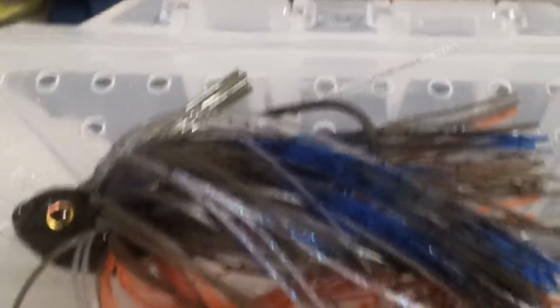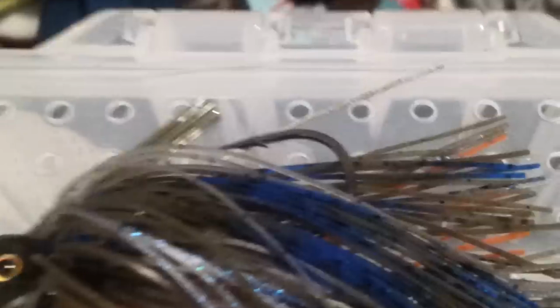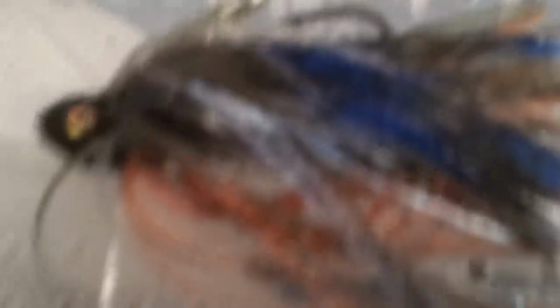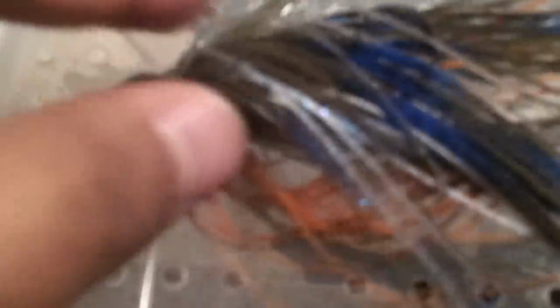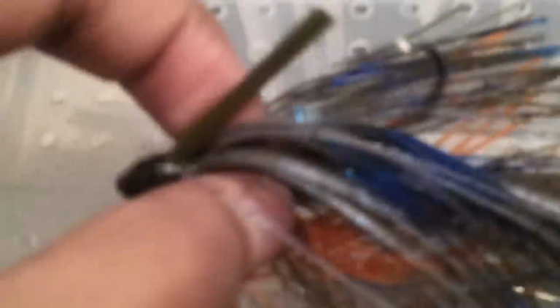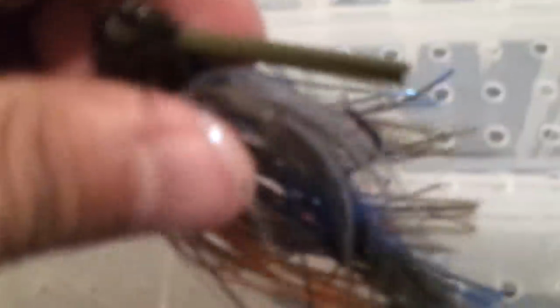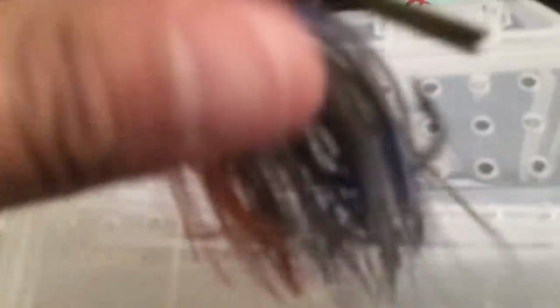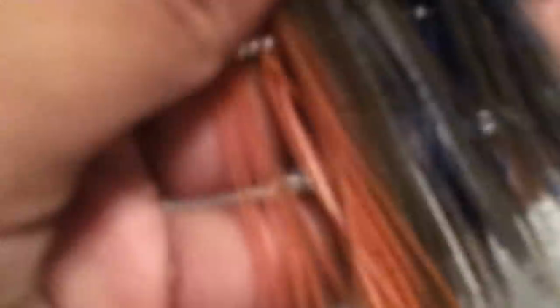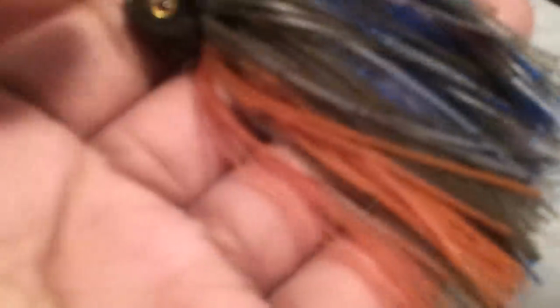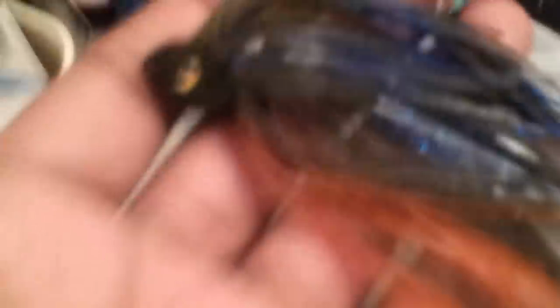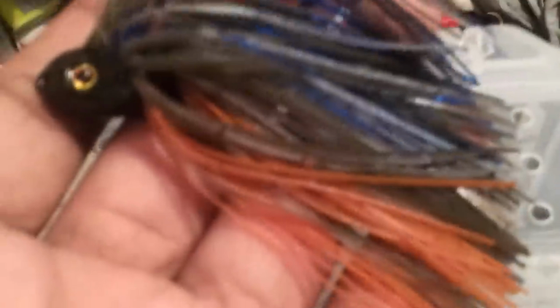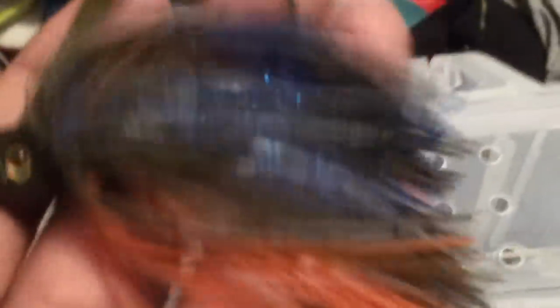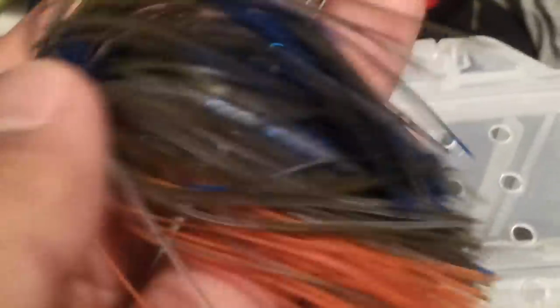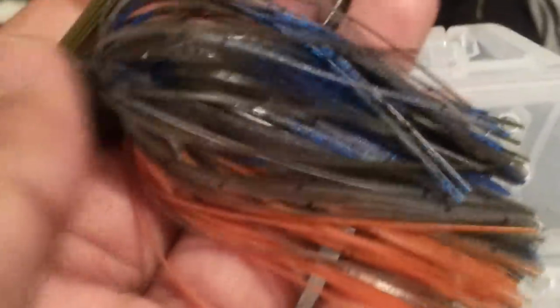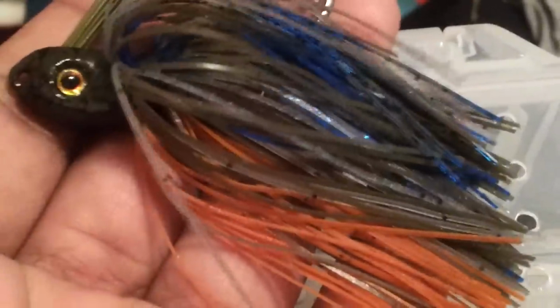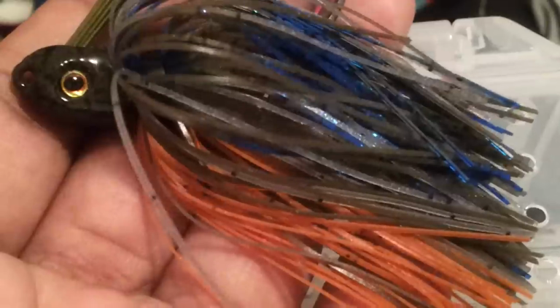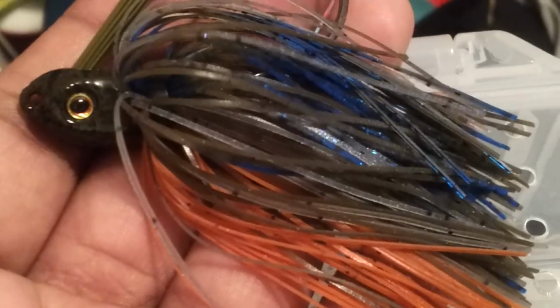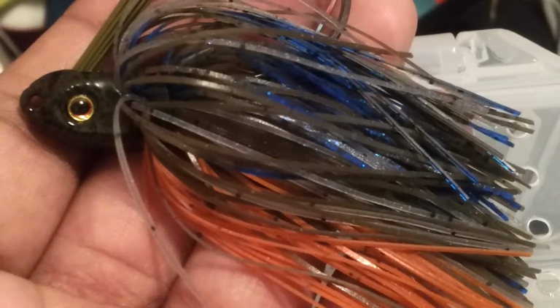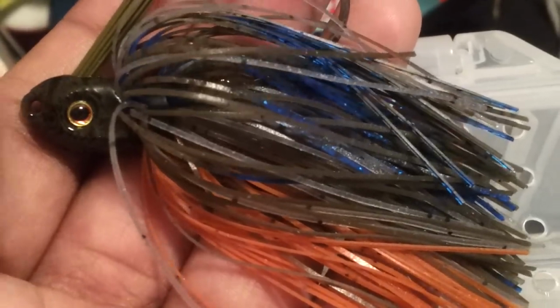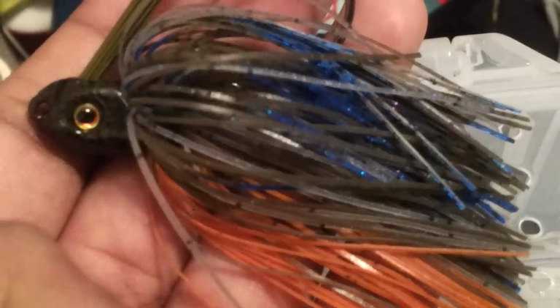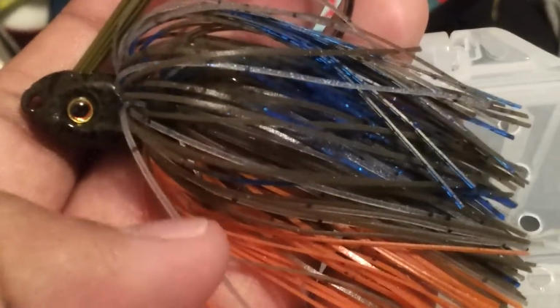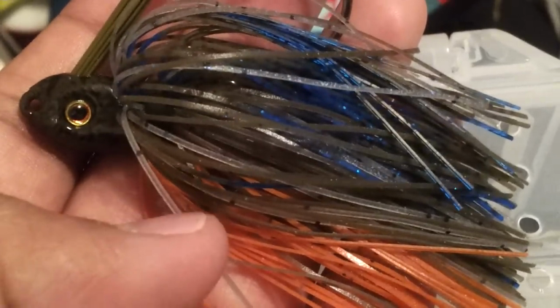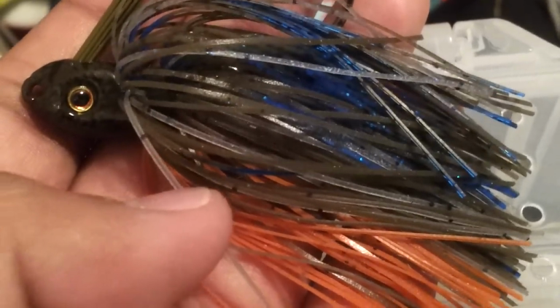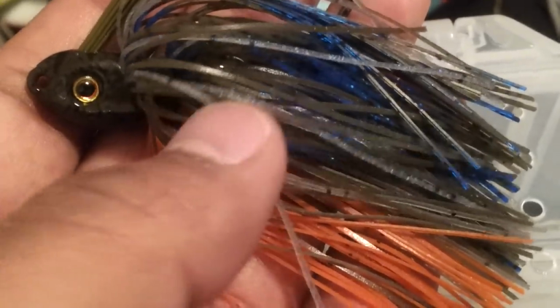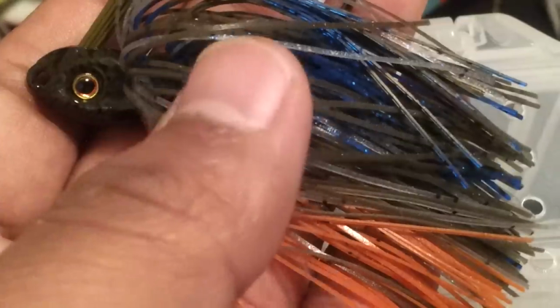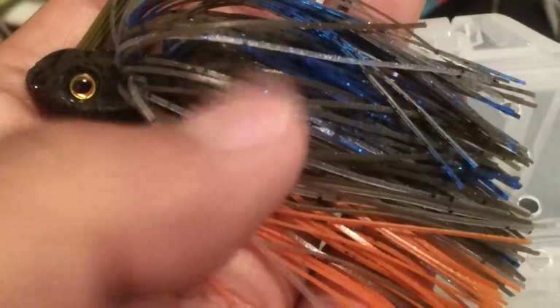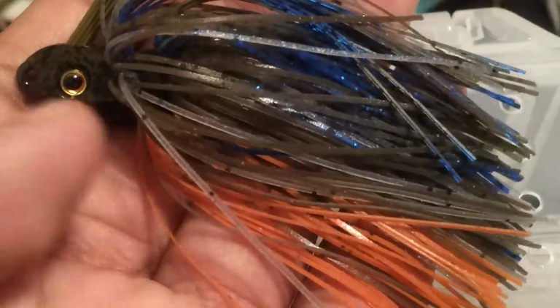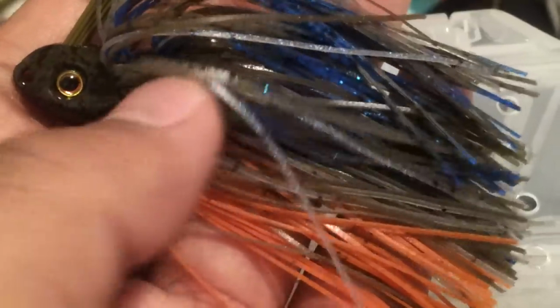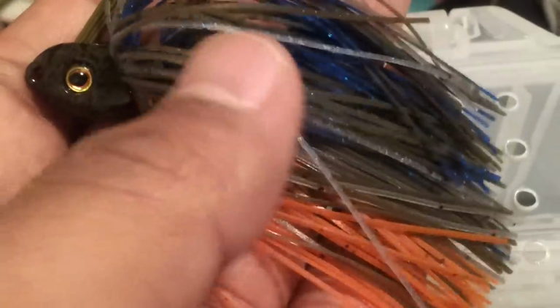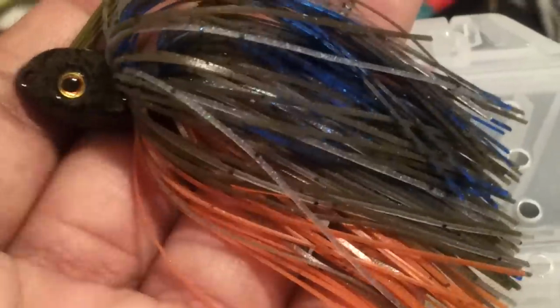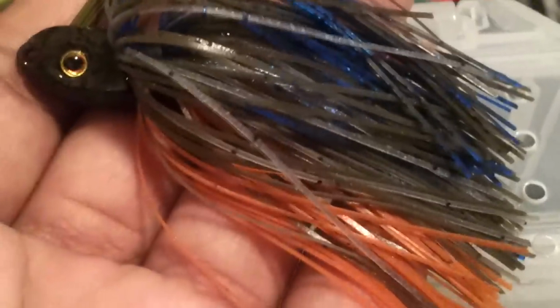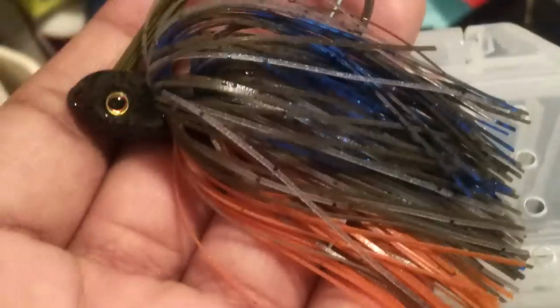Would it be Hook'n Bates bluegill color? That orange belly with the blue and green pumpkin with some smoke skirt in it. It looks pretty nice as a bluegill color.